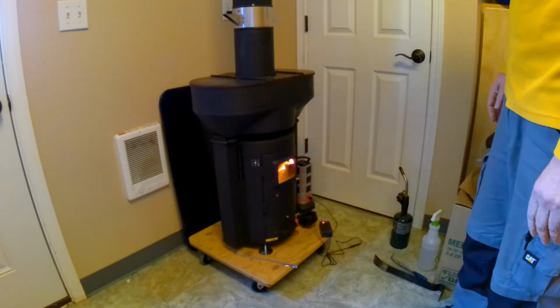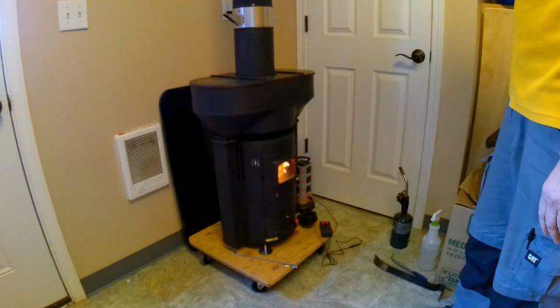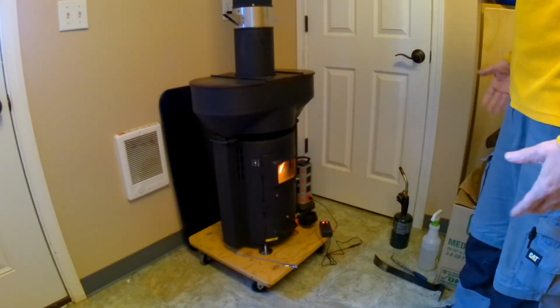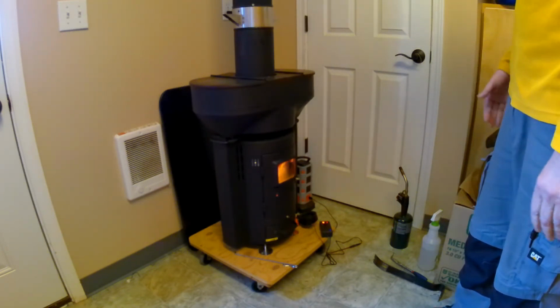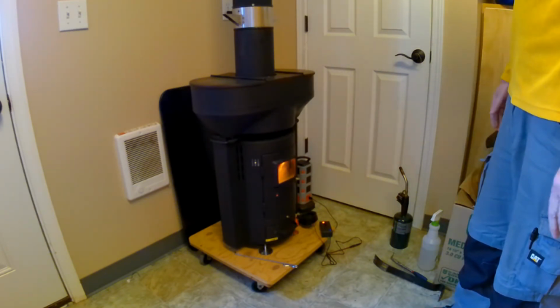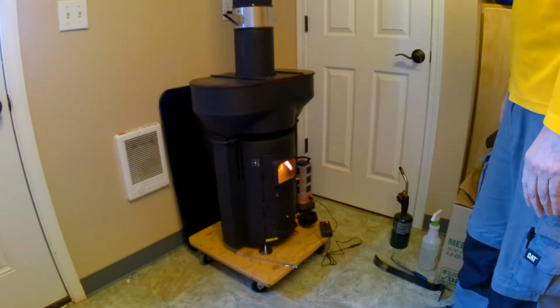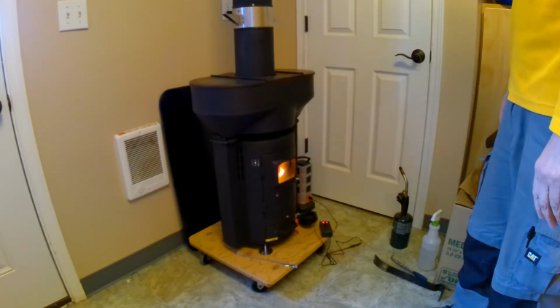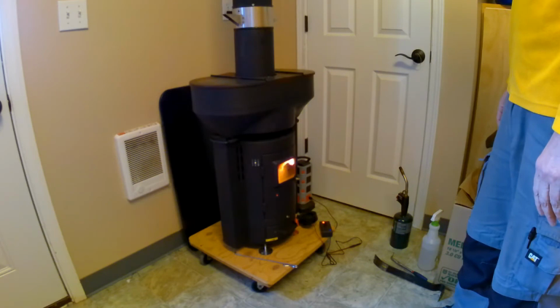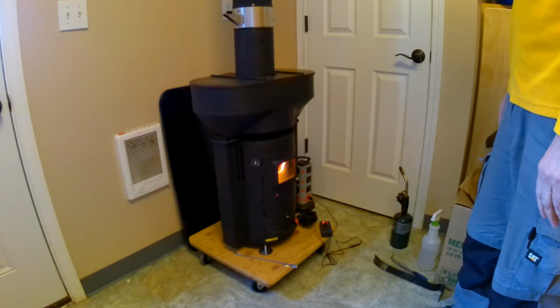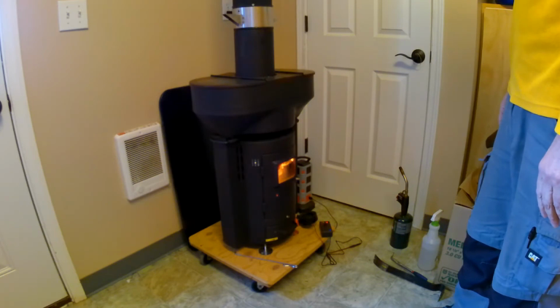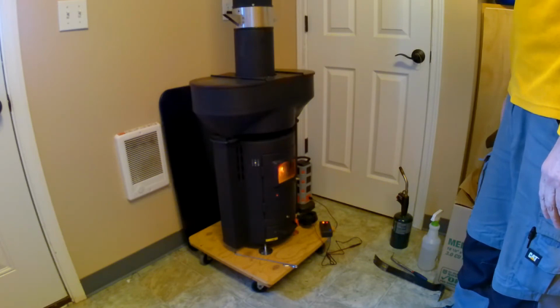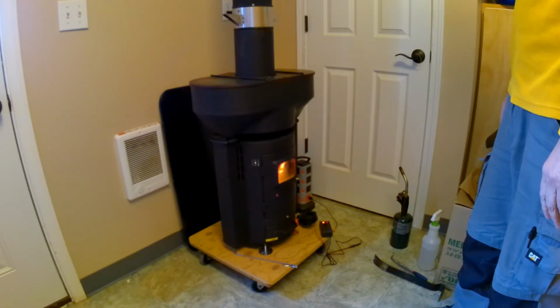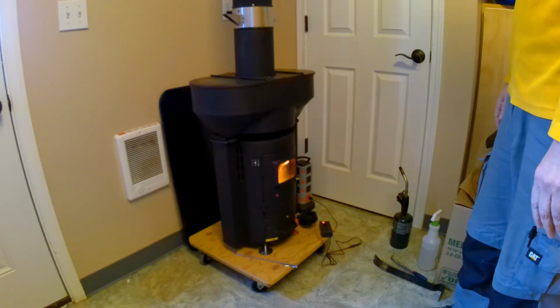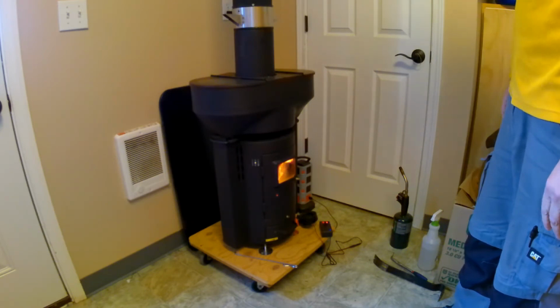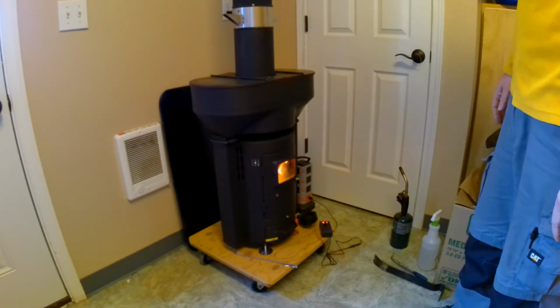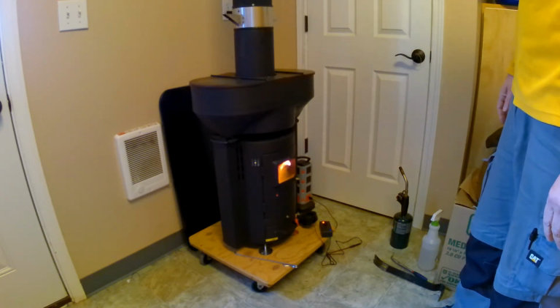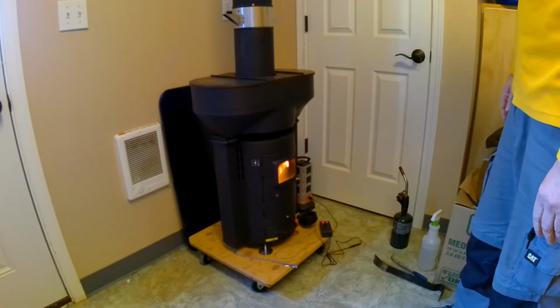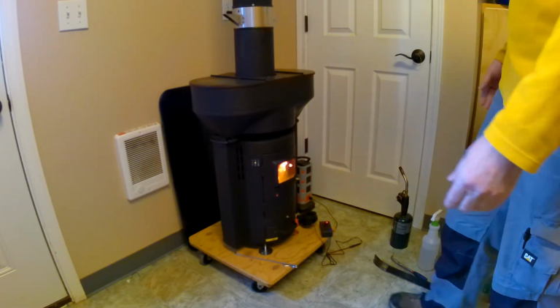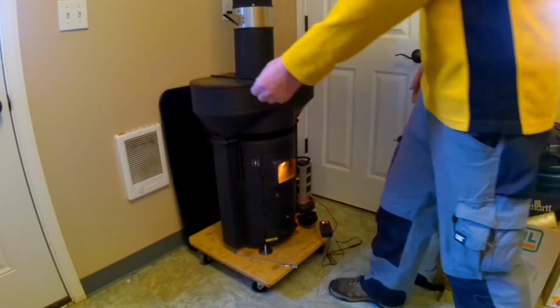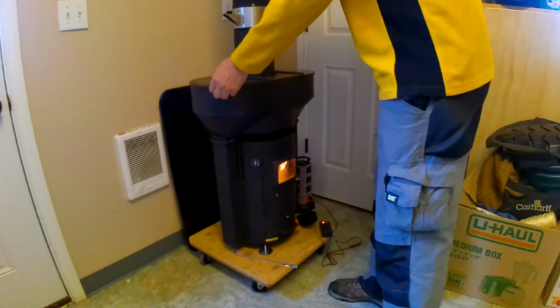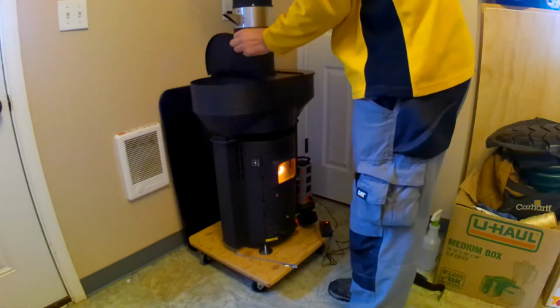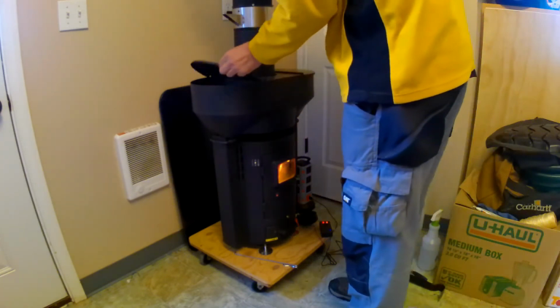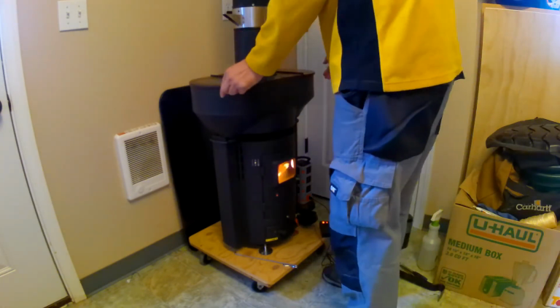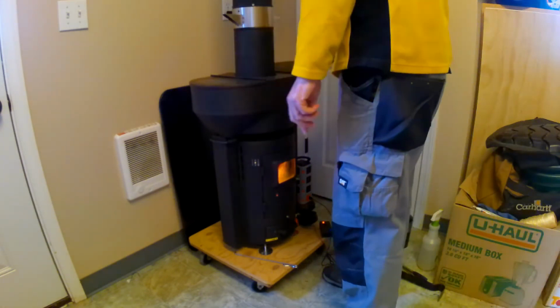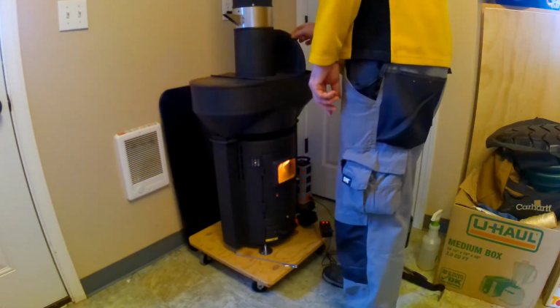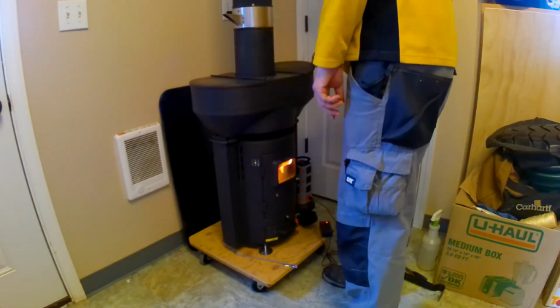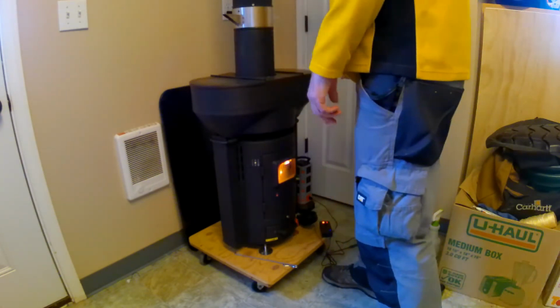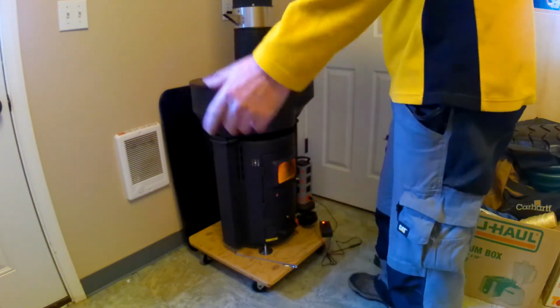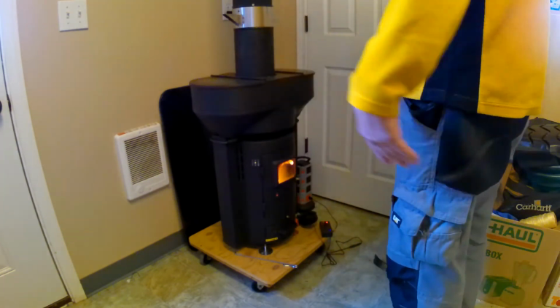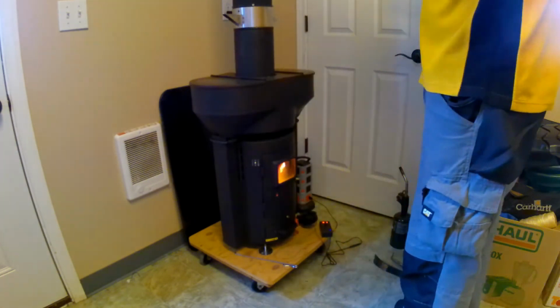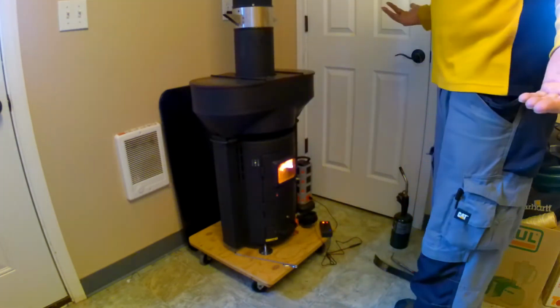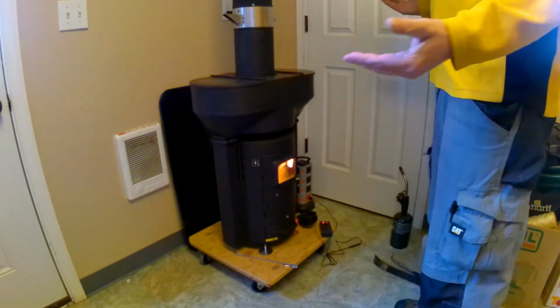You can run one side or both sides. I'm finding that running one side at a time actually has a more controllable flame. But if you want more power, you run both sides.